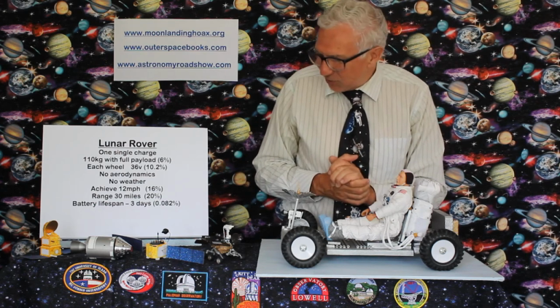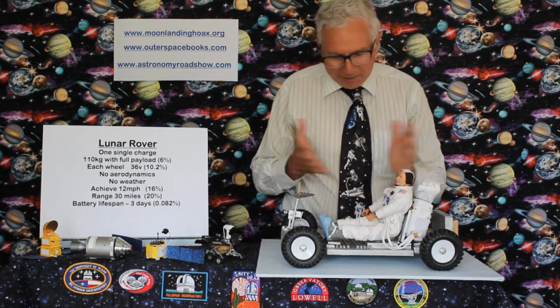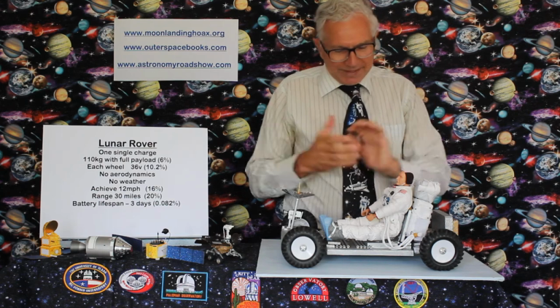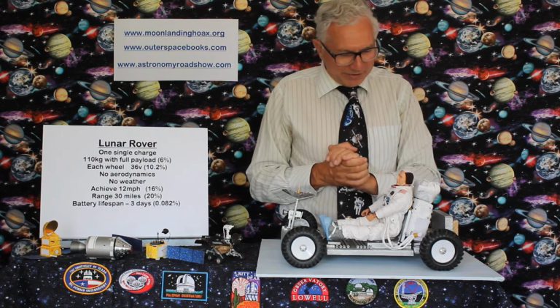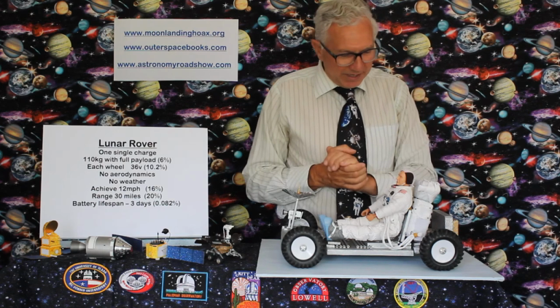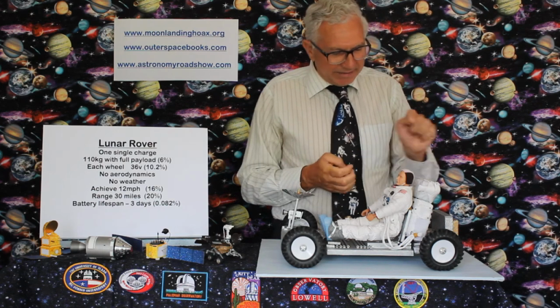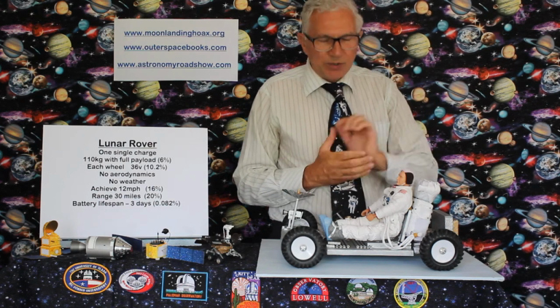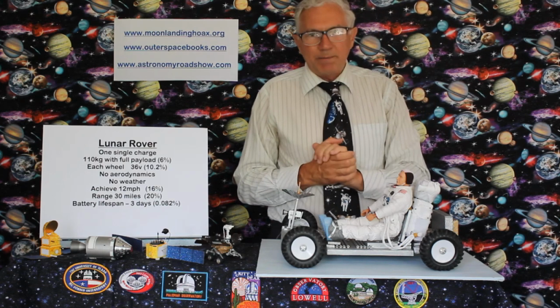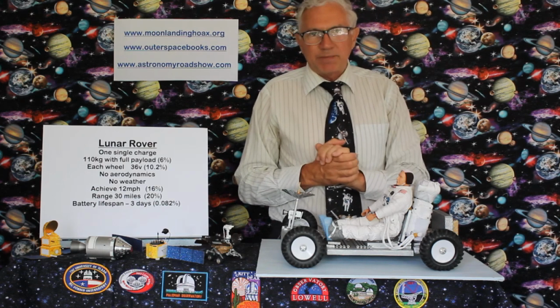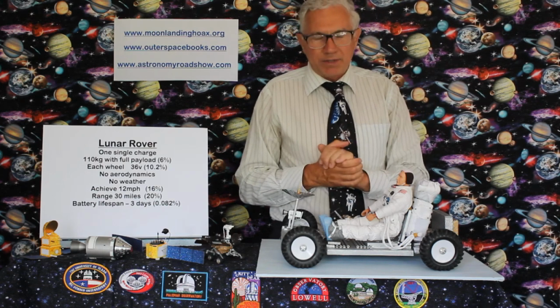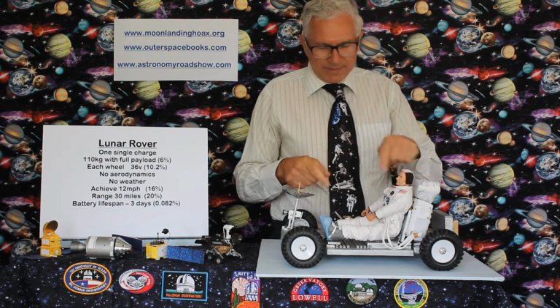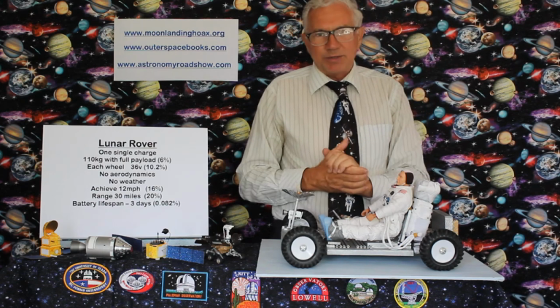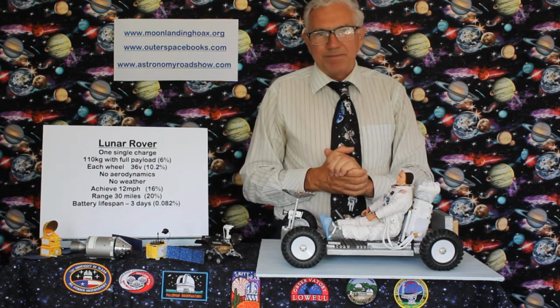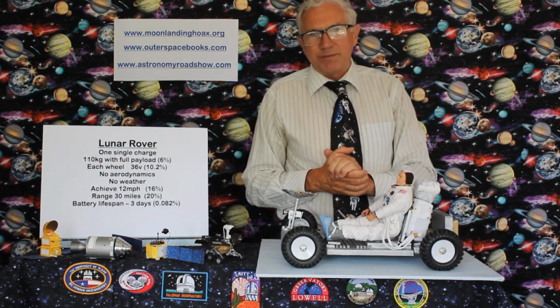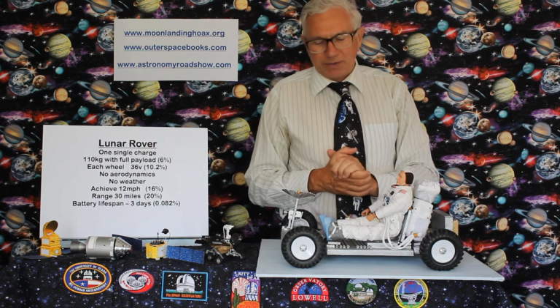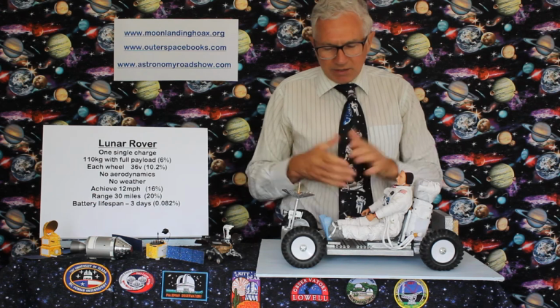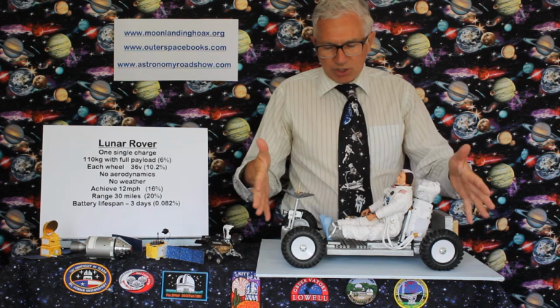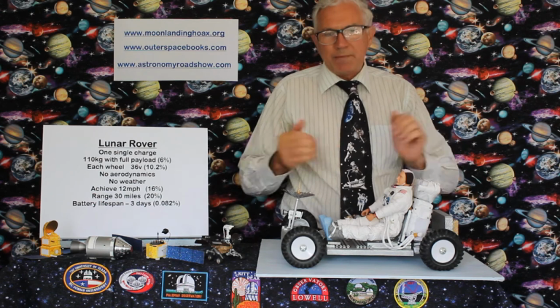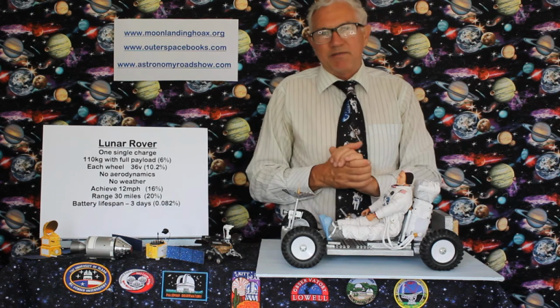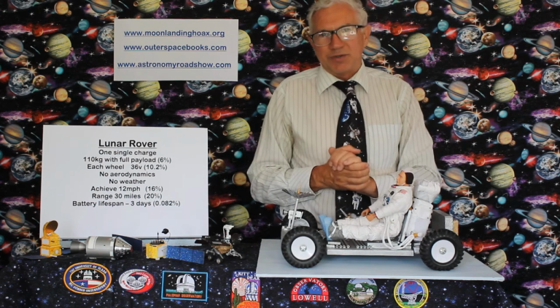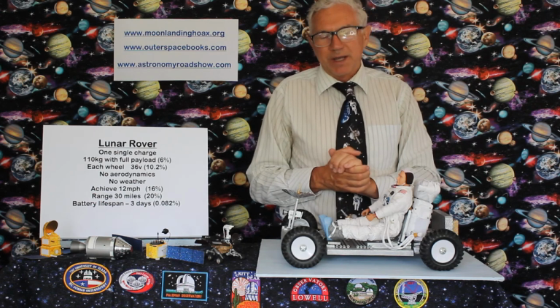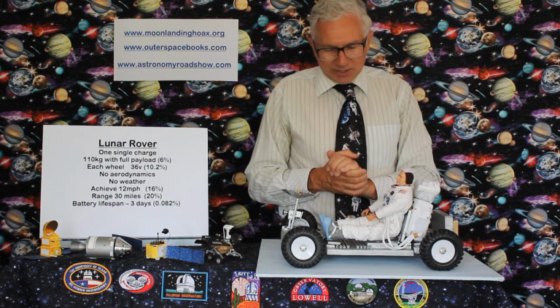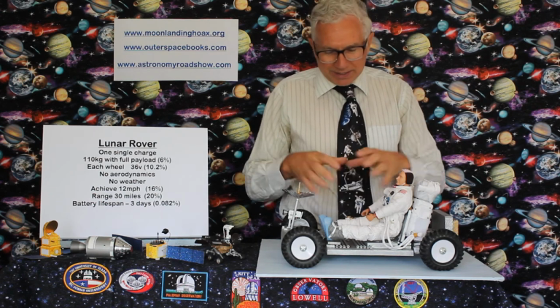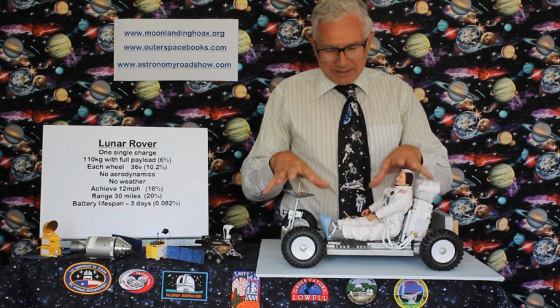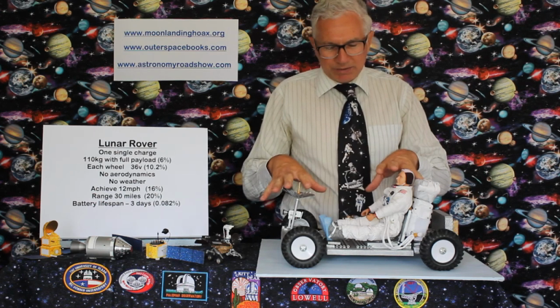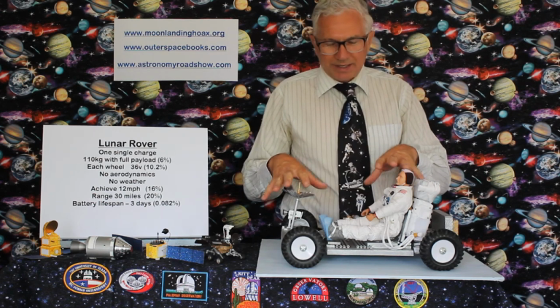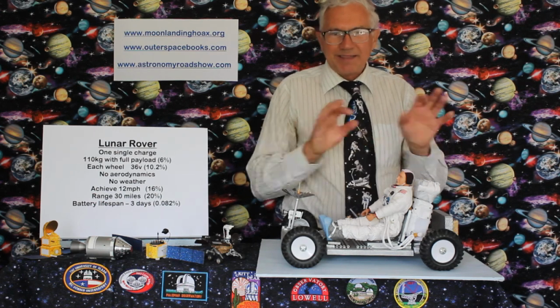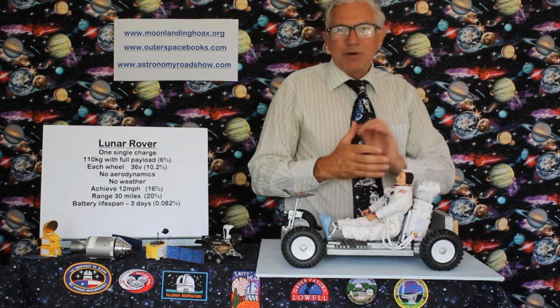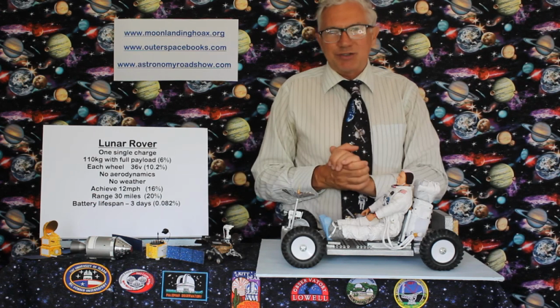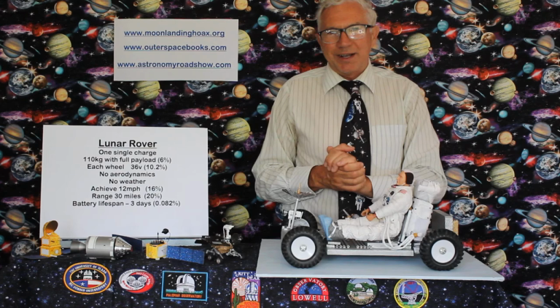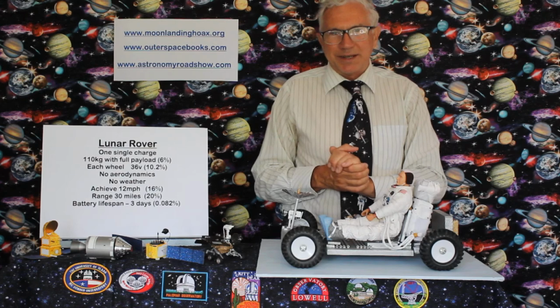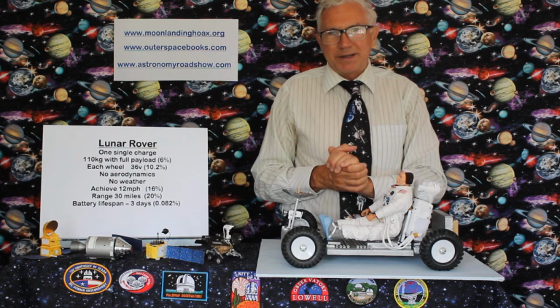Requirements are completely different. So can these two little batteries power this? Yes, of course — no problem at all. You don't need a huge great bank of batteries. In some ways, it's easier building this than a modern electric car for today's market.